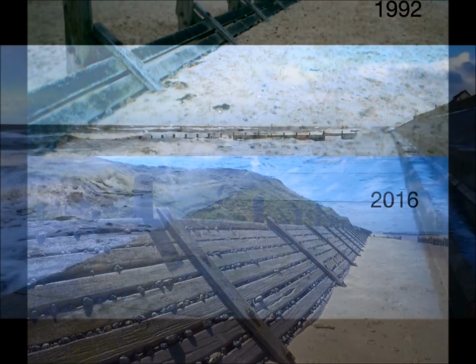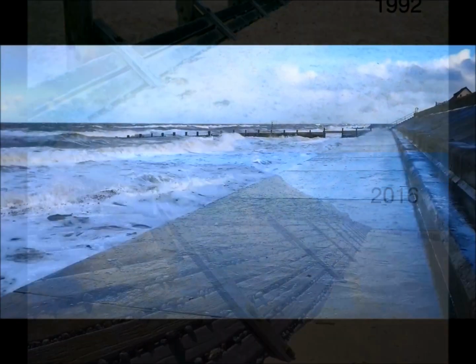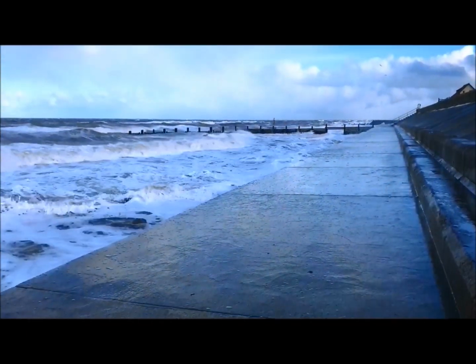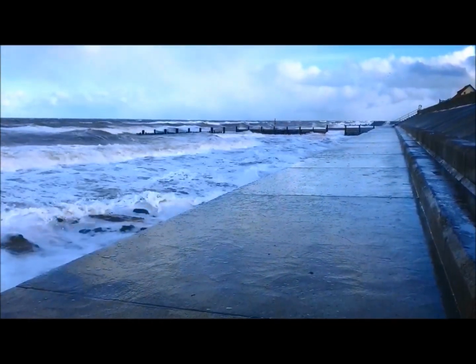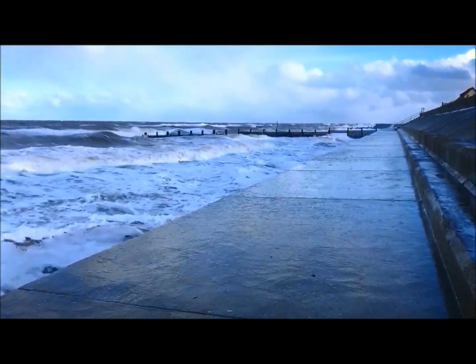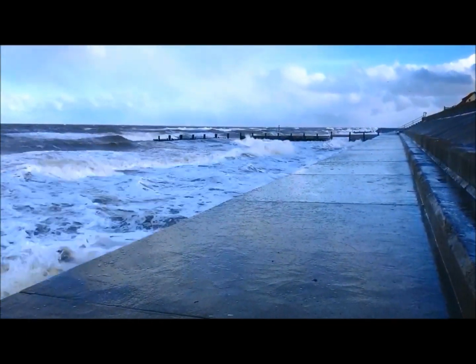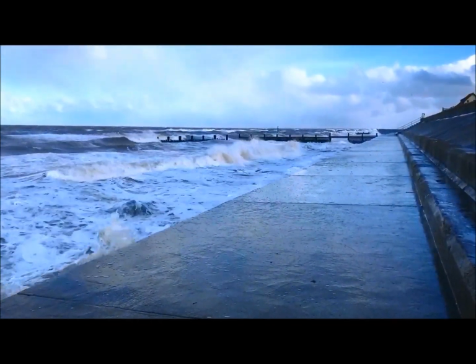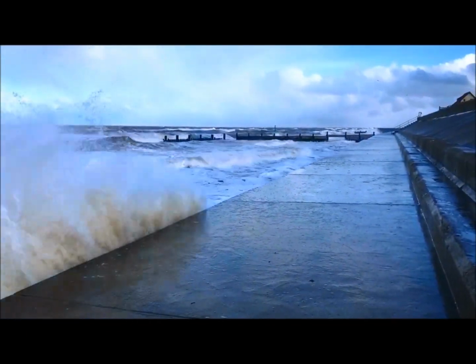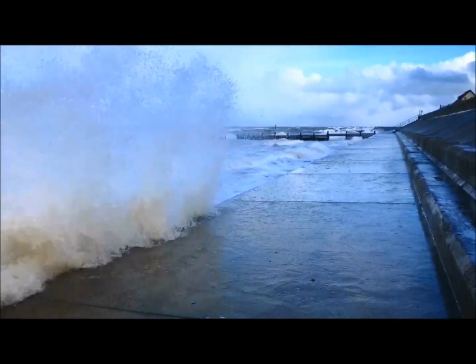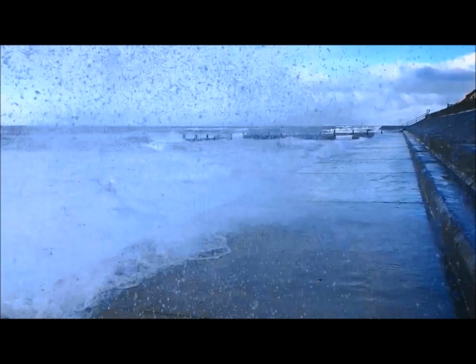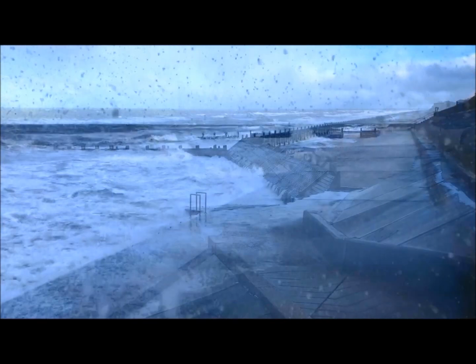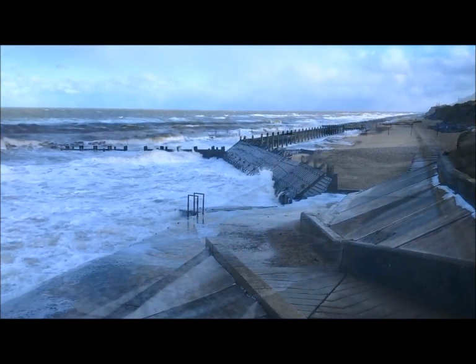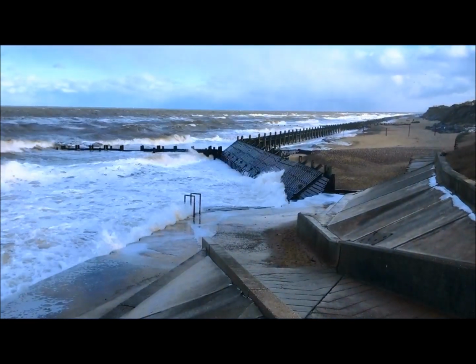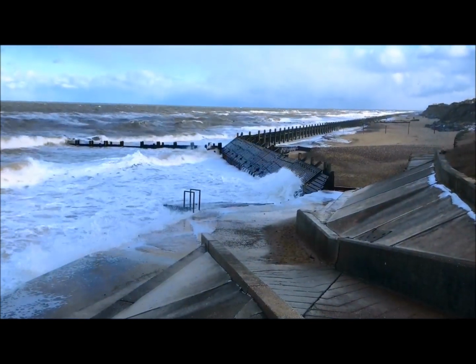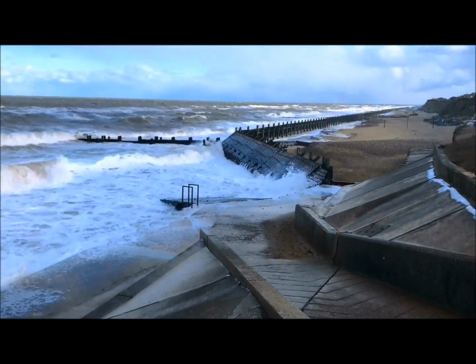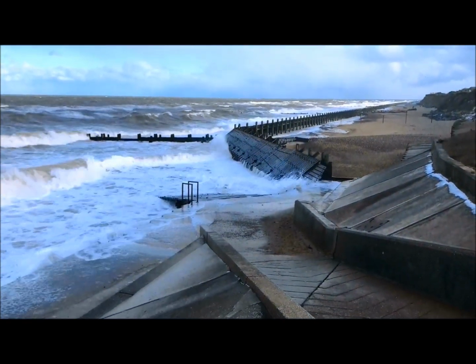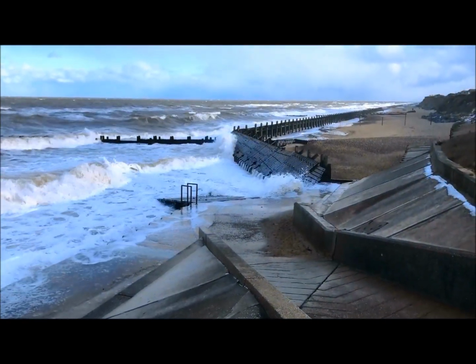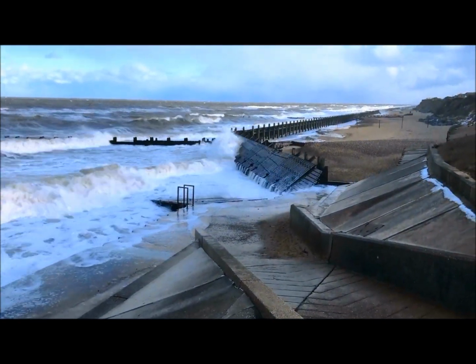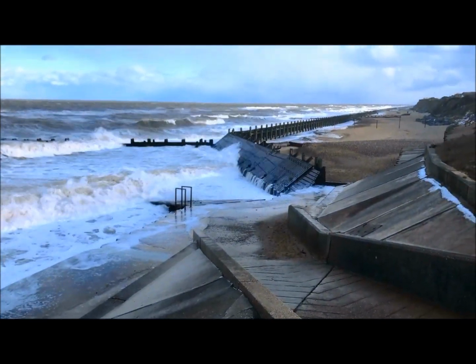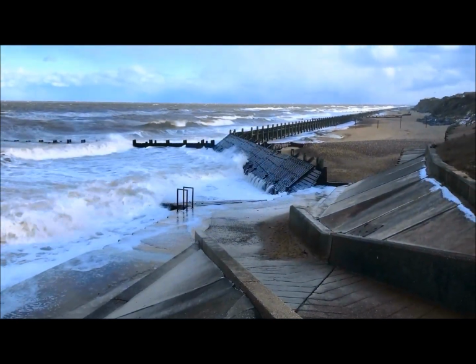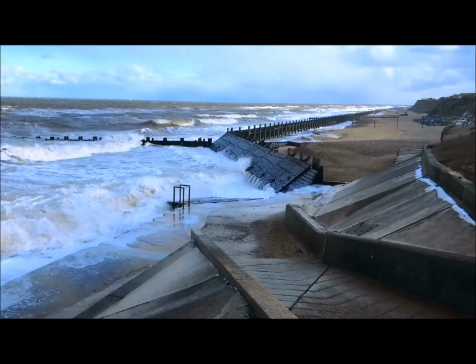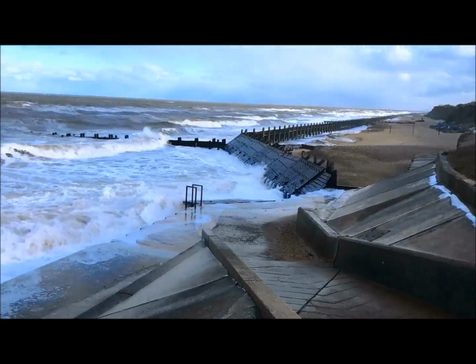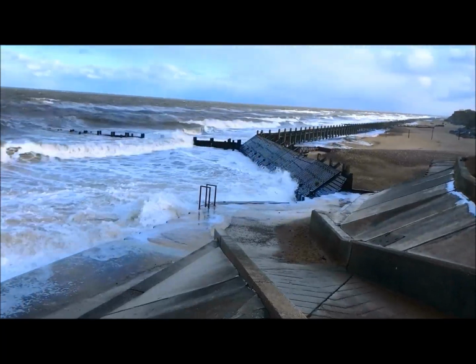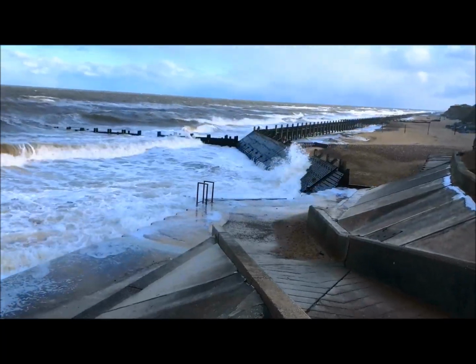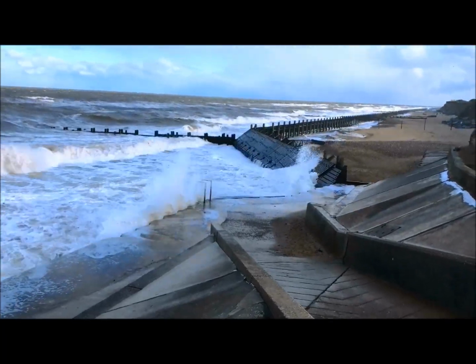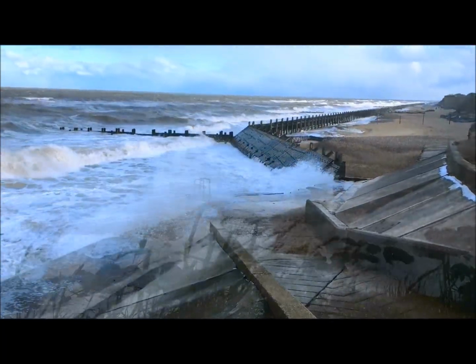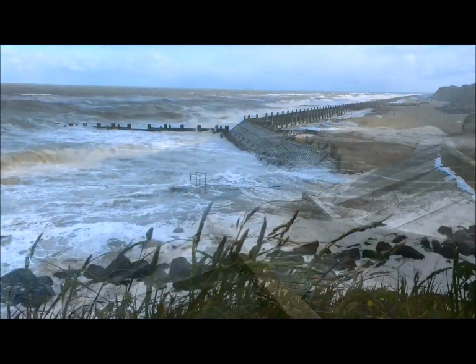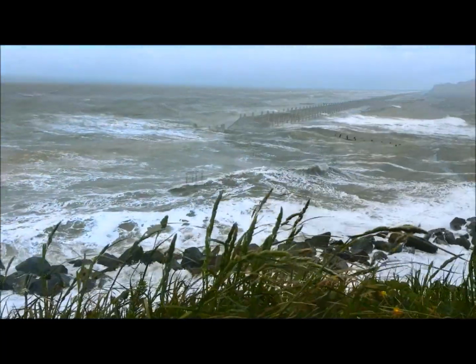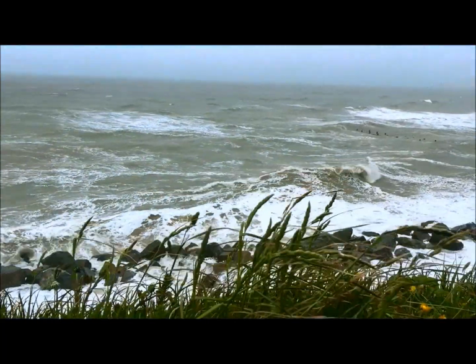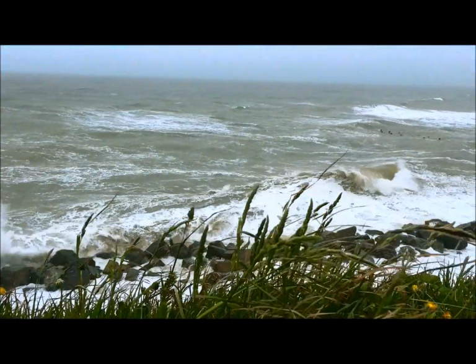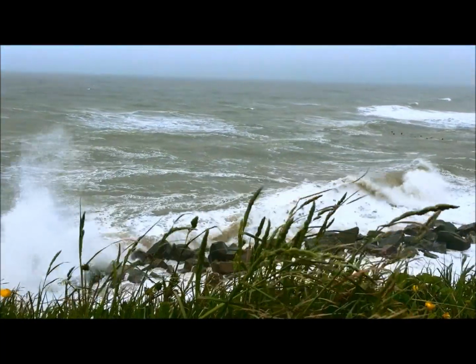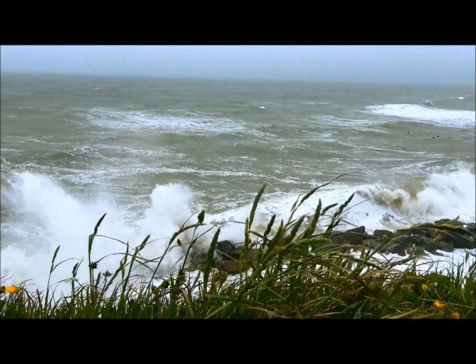Smaller beaches mean less space to dissipate wave energy. This increases the exposure of any defences to wave action, which shortens their life. And the cliffs behind are more likely to be reached by destructive waves.